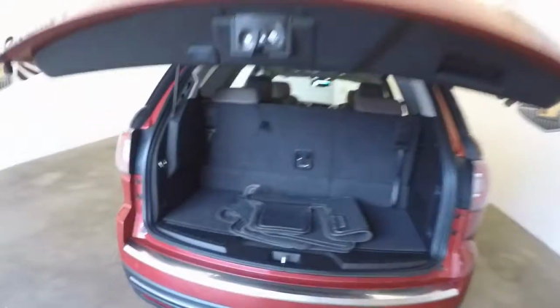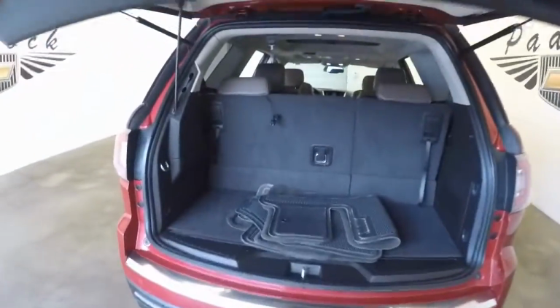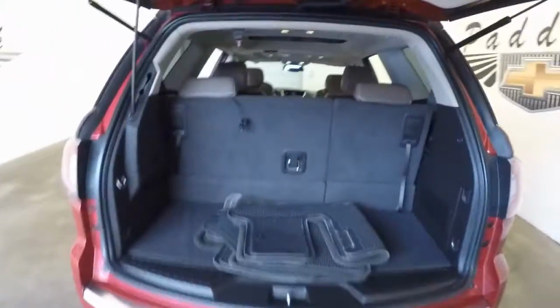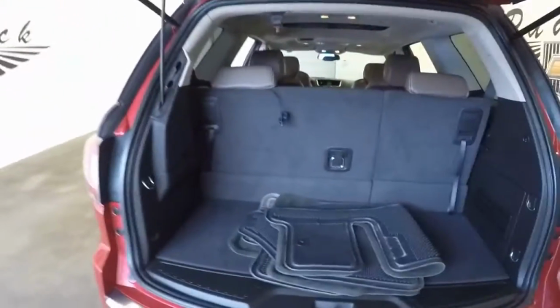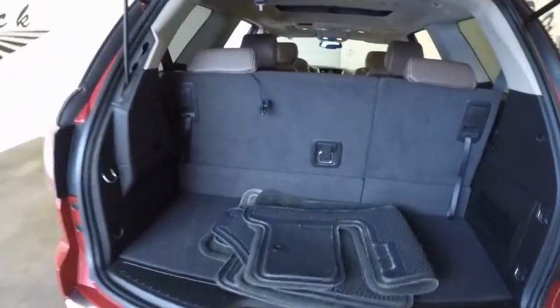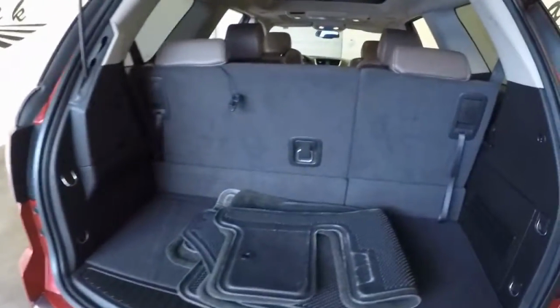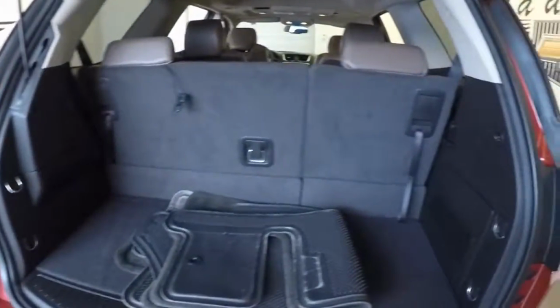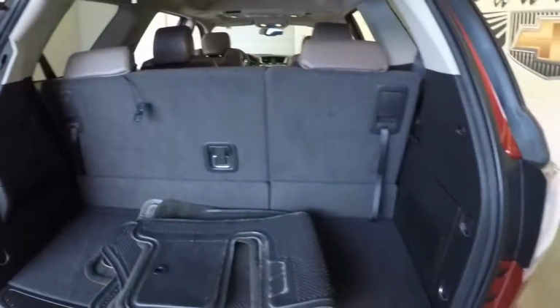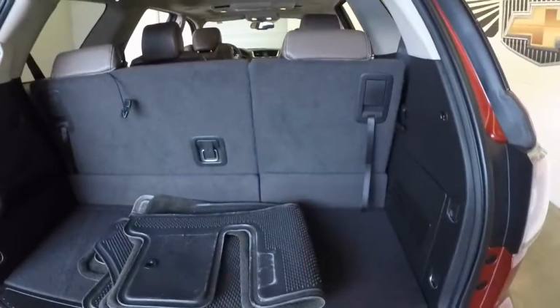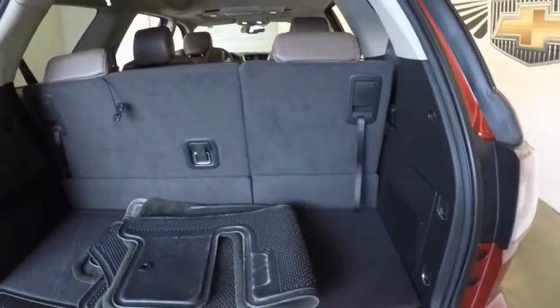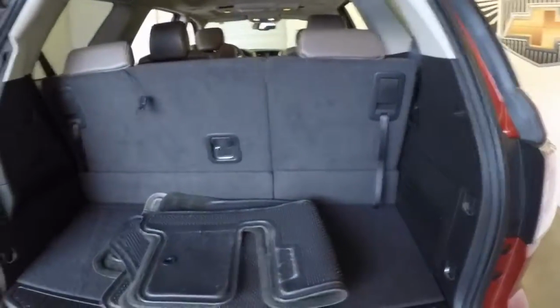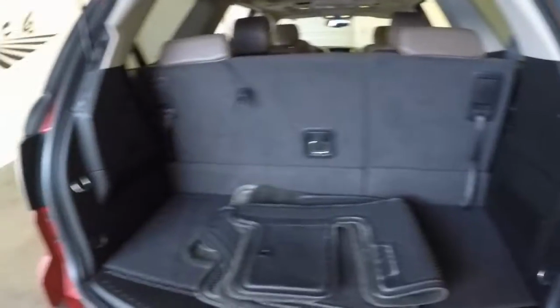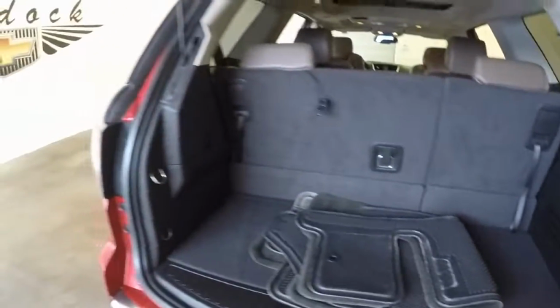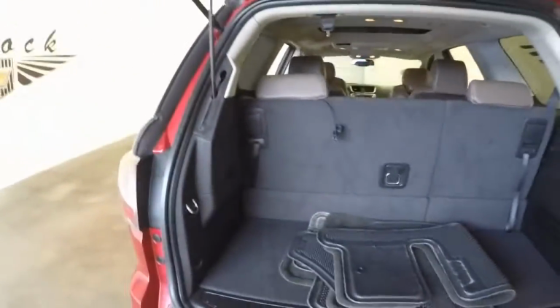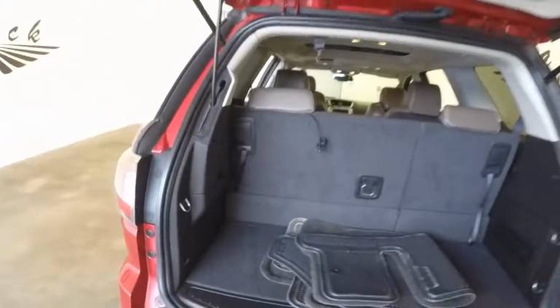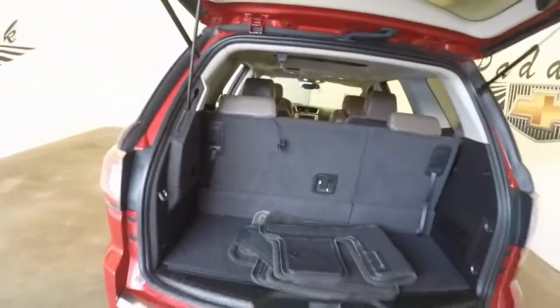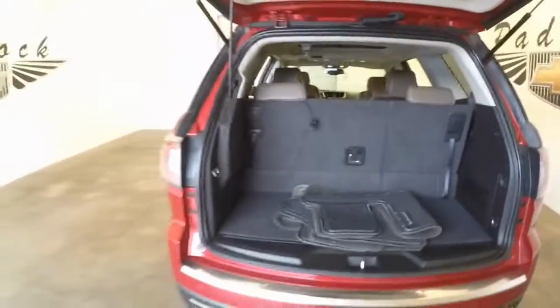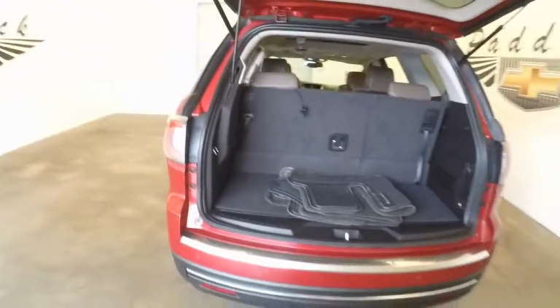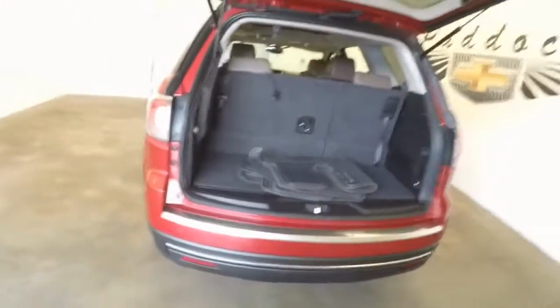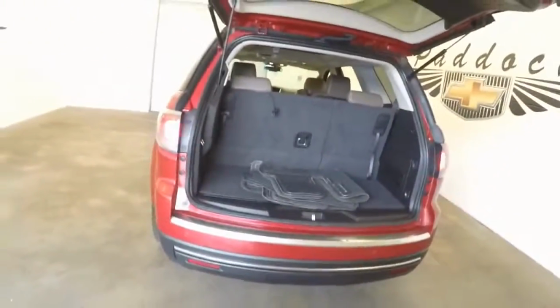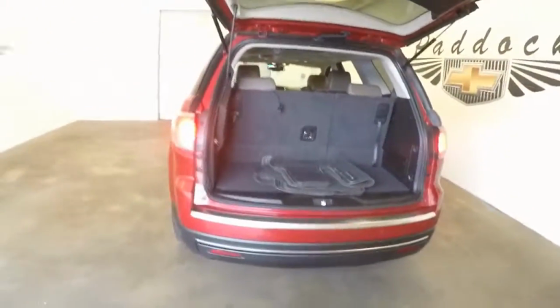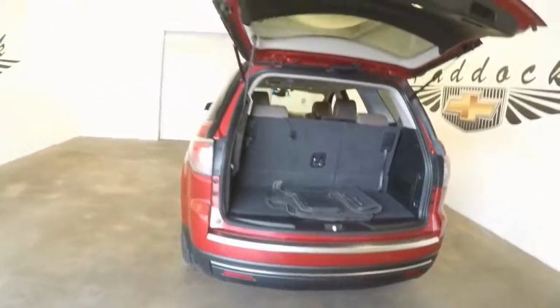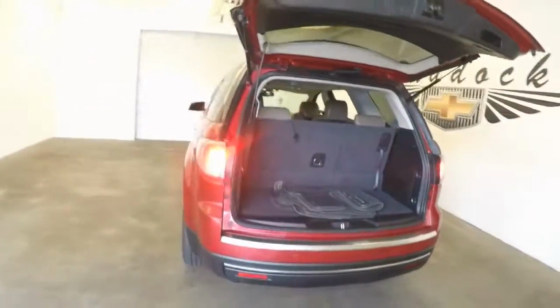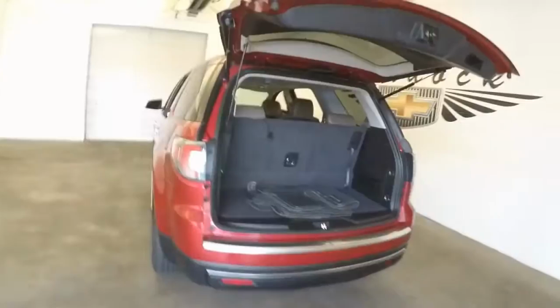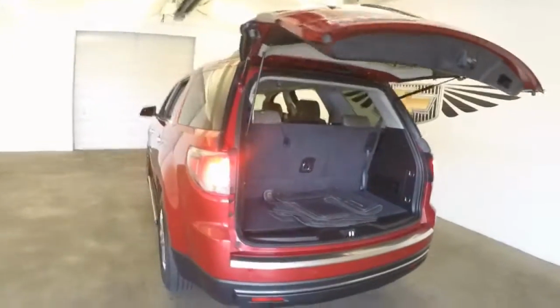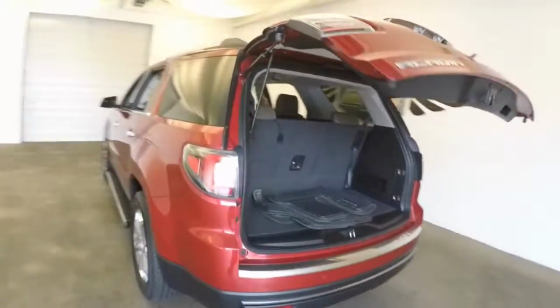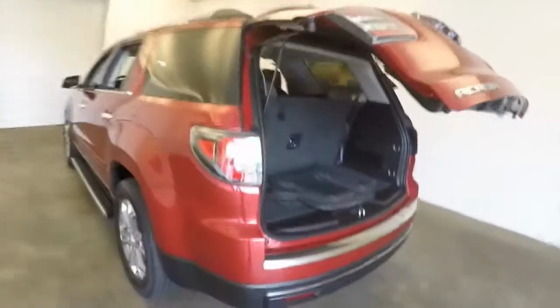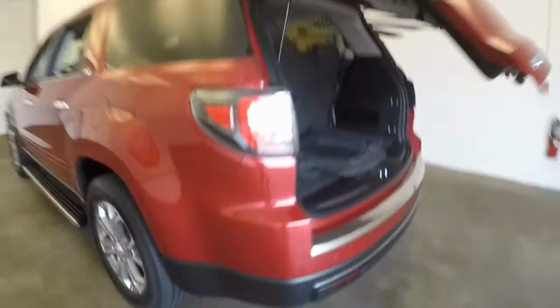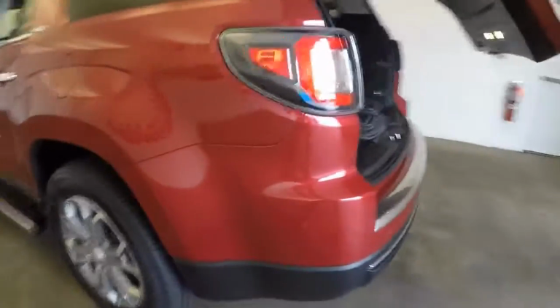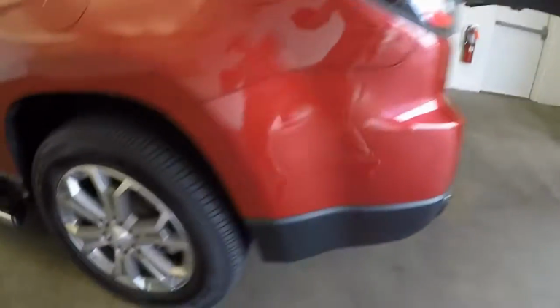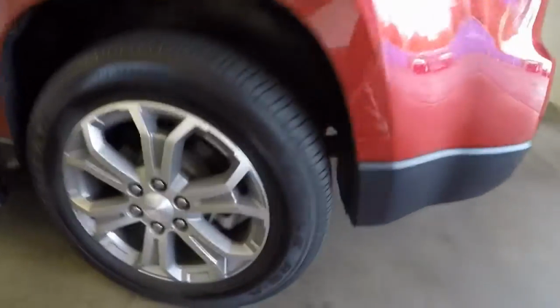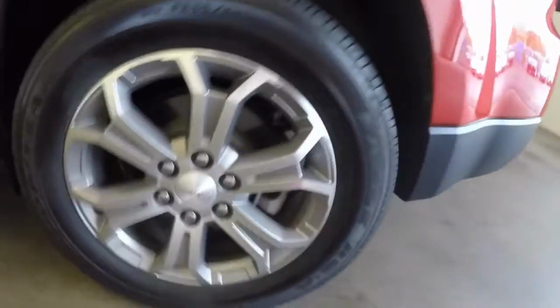Either press the button on the remote or press the button on the door. Plenty of space in the back even with the third row seating up. Press the button on the remote and it closes automatically.